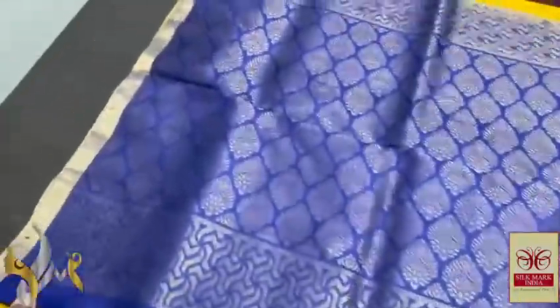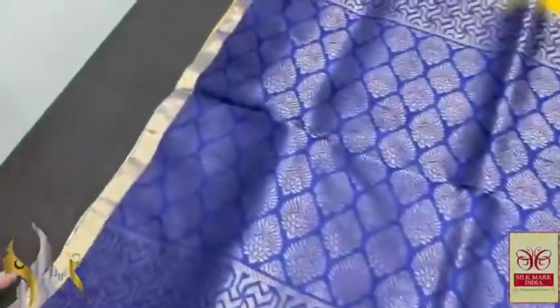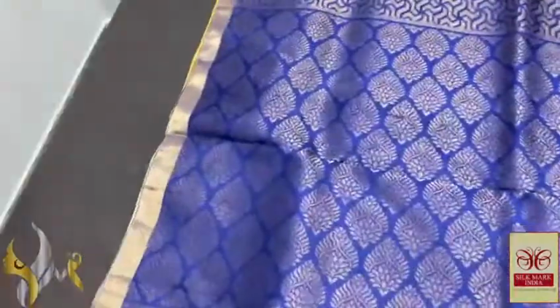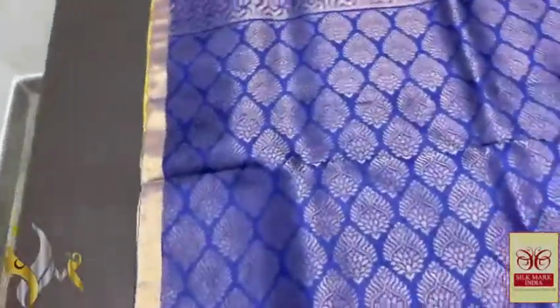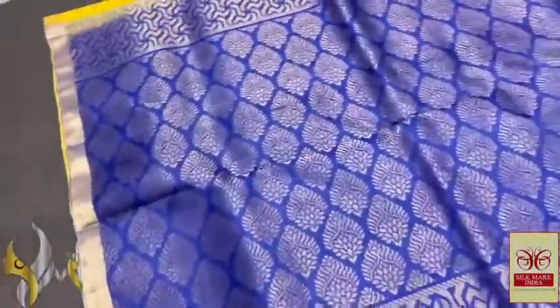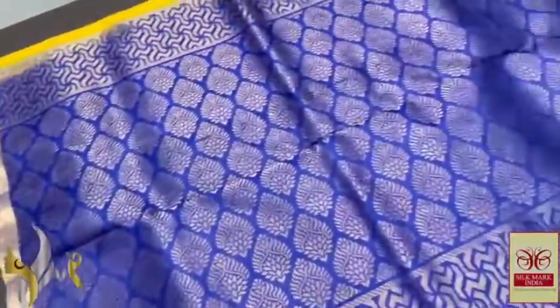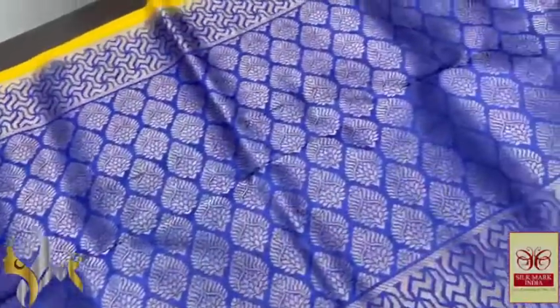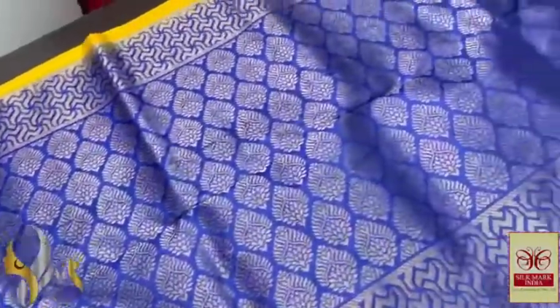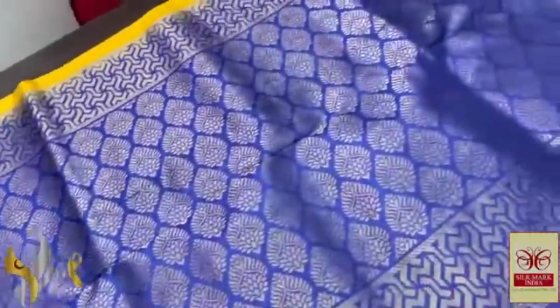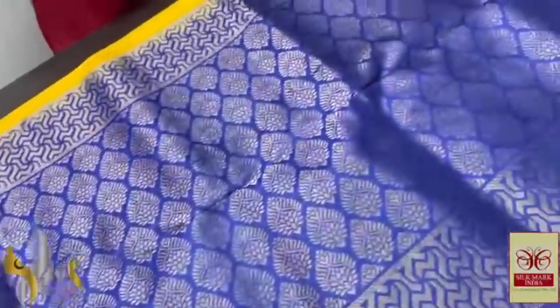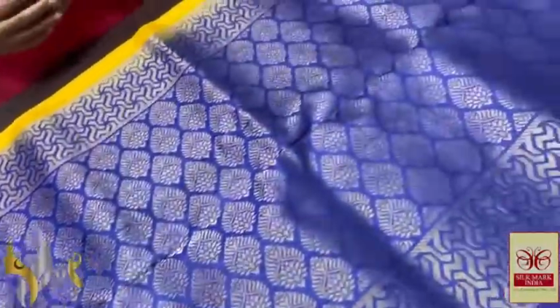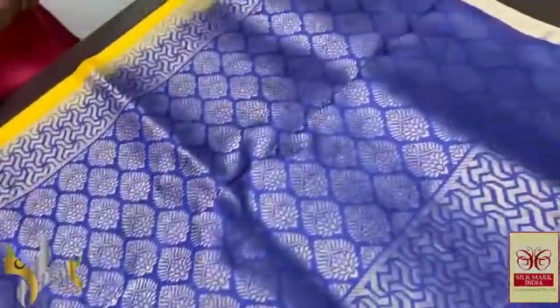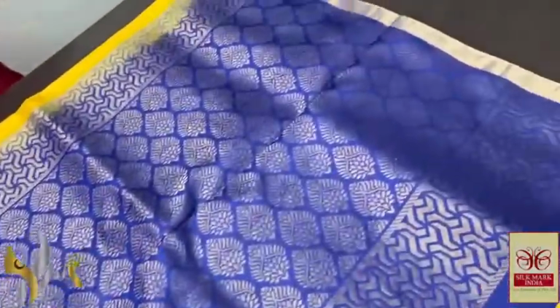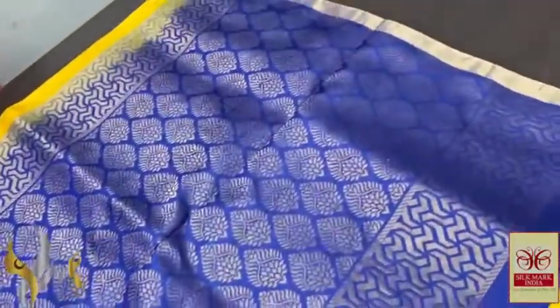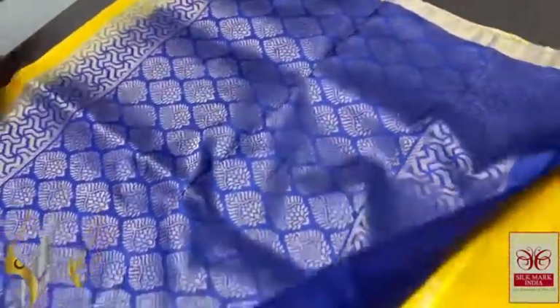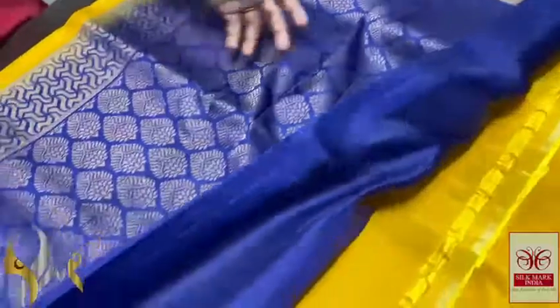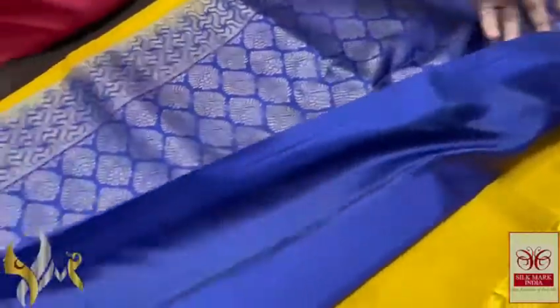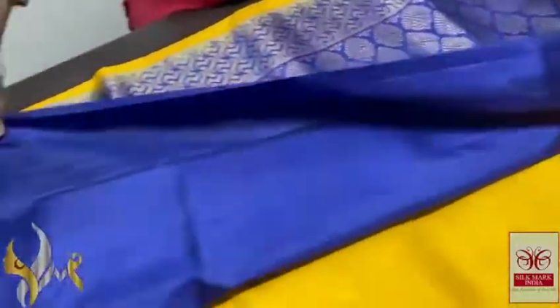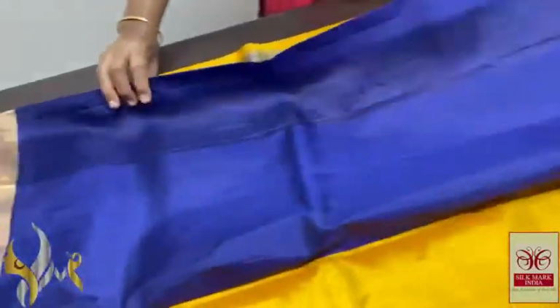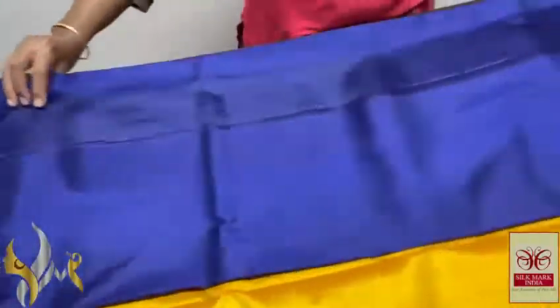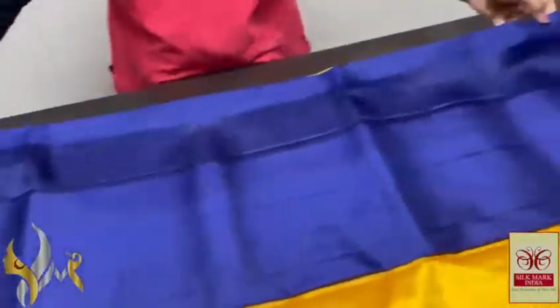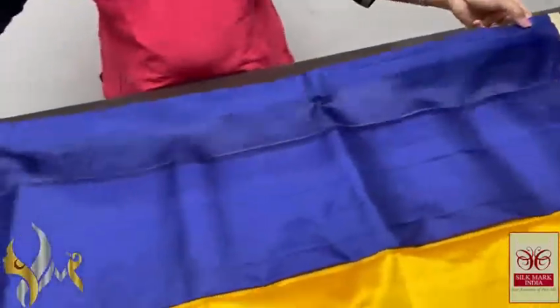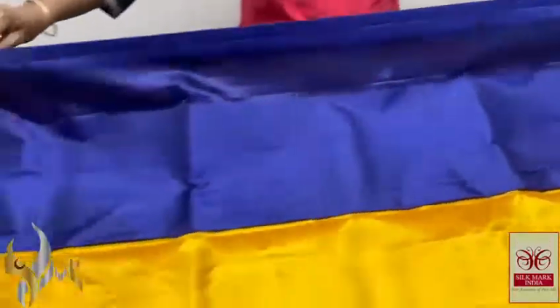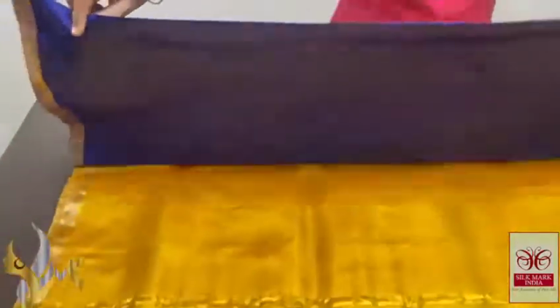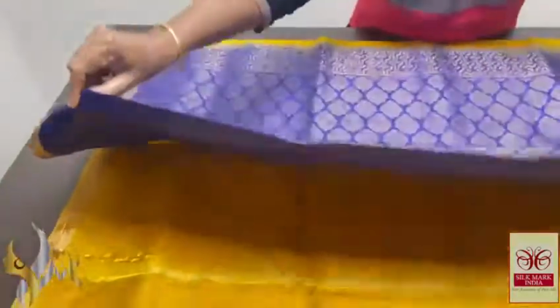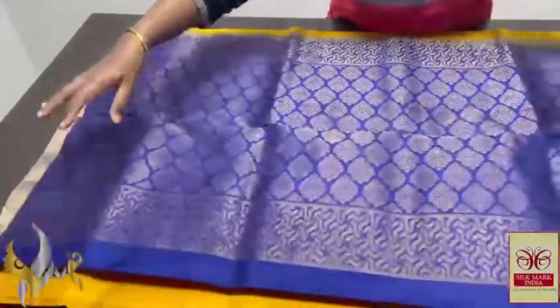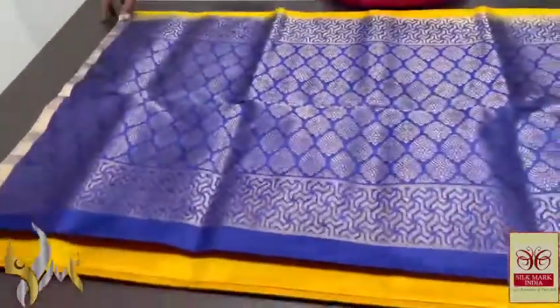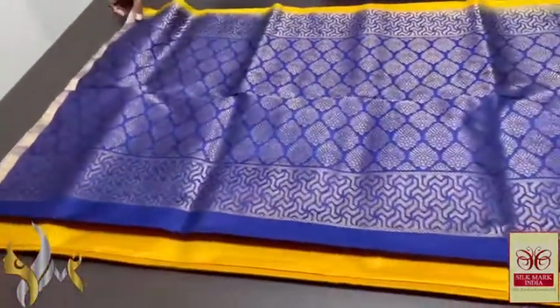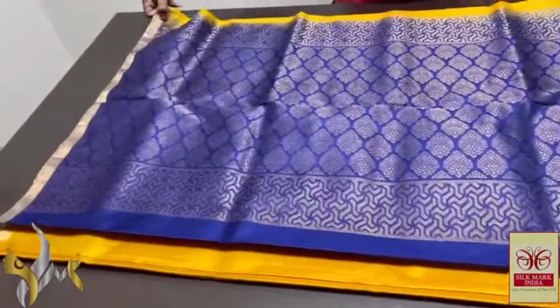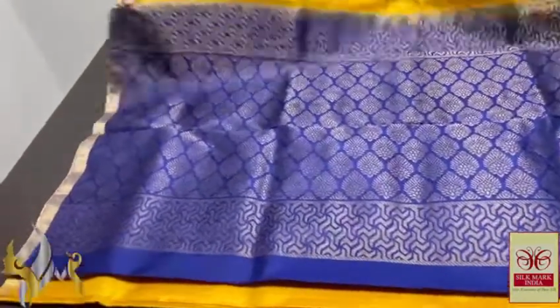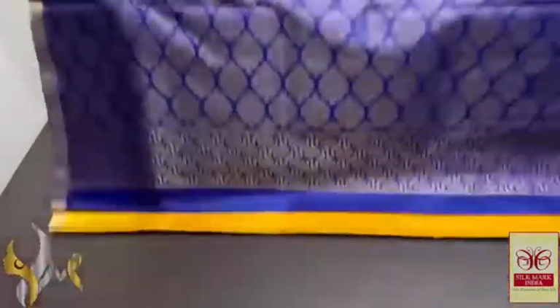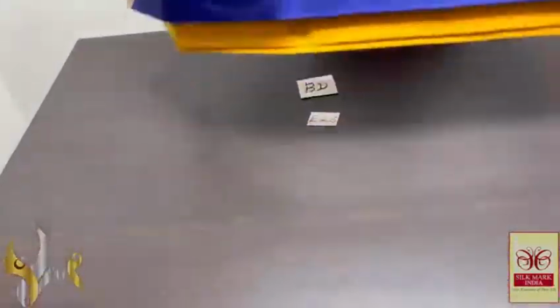Dark blue color pallu, something between royal blue and navy blue. Very elegant gold jerry work, and we have a fling nose piece in the same pallu color. The jerry border comes all over the saree — a 1-inch gold jerry border.